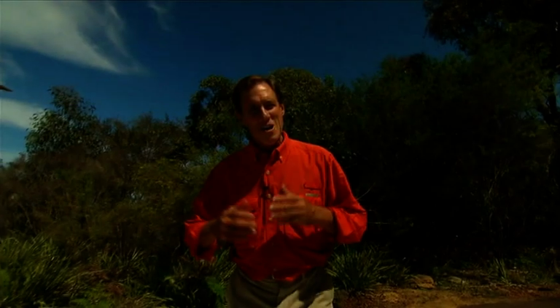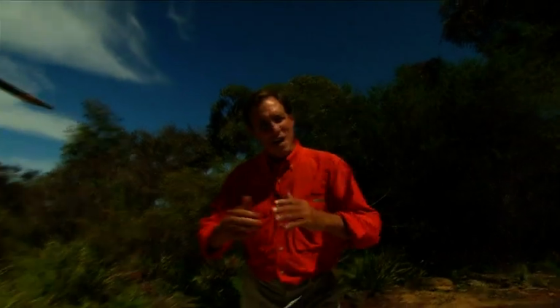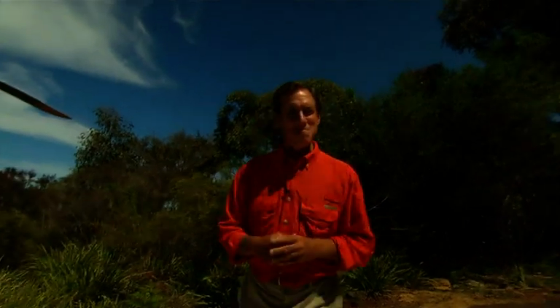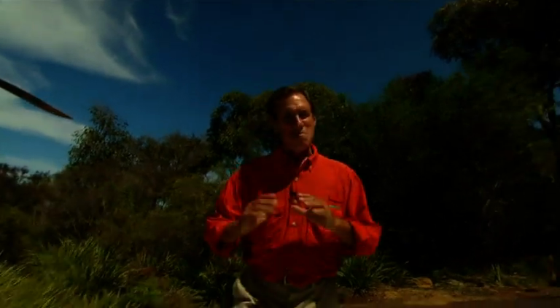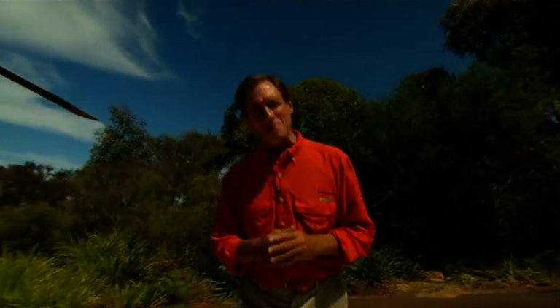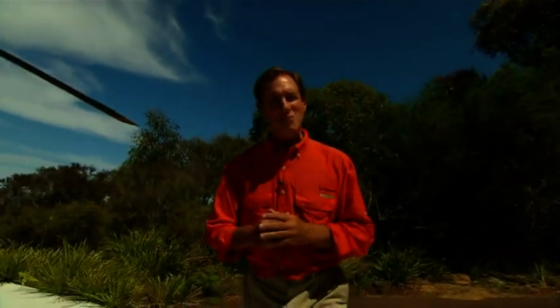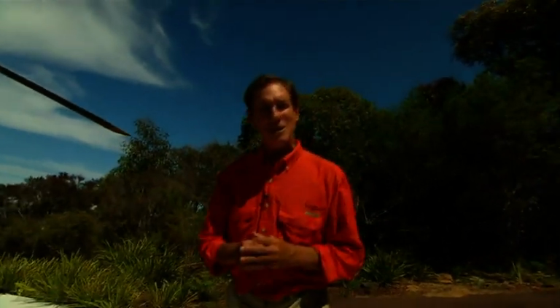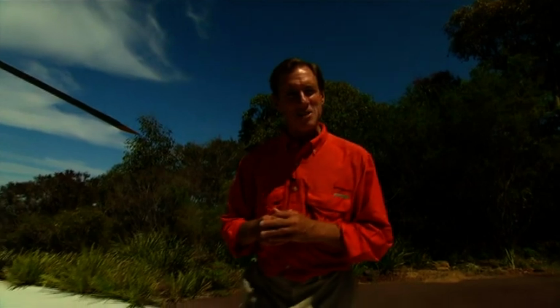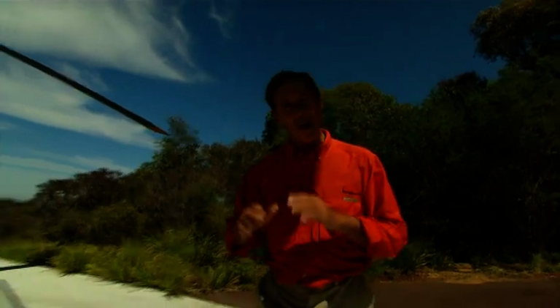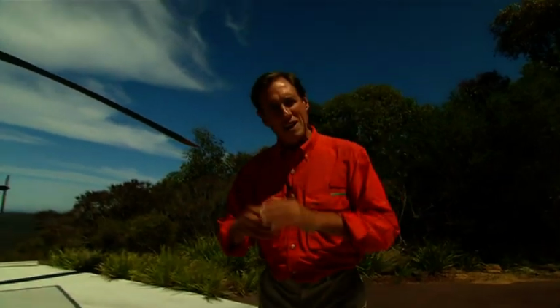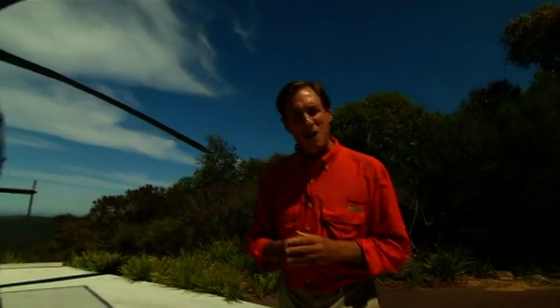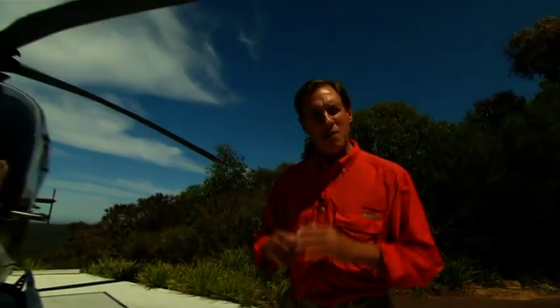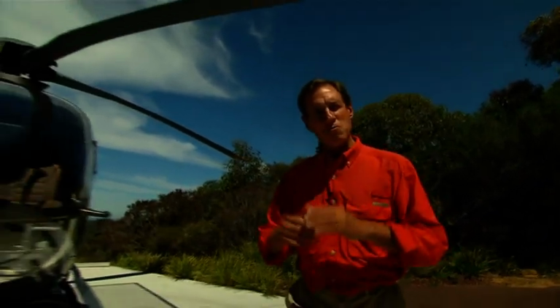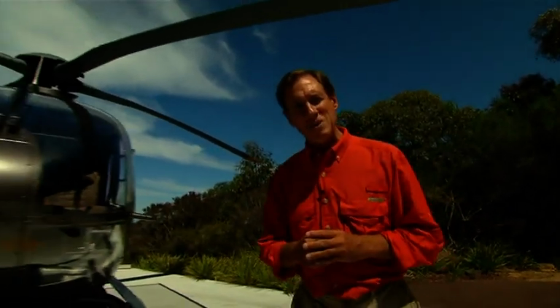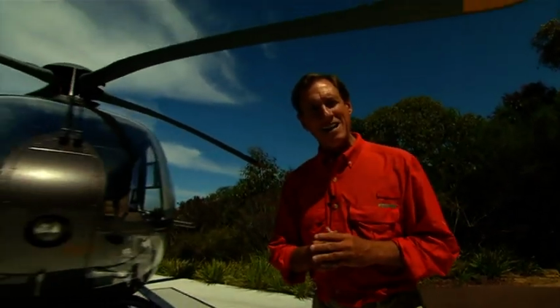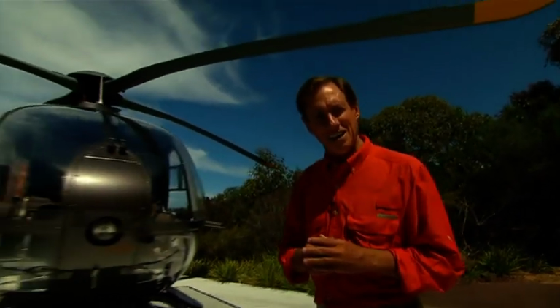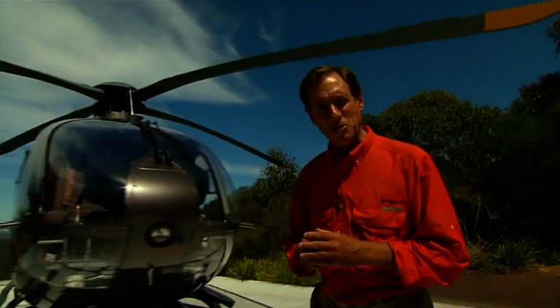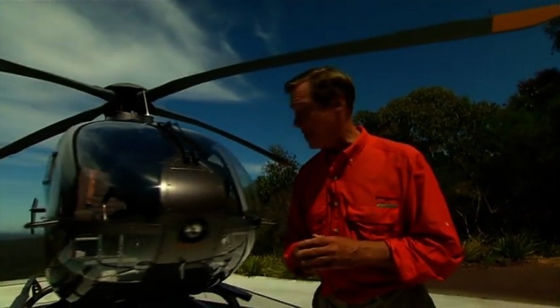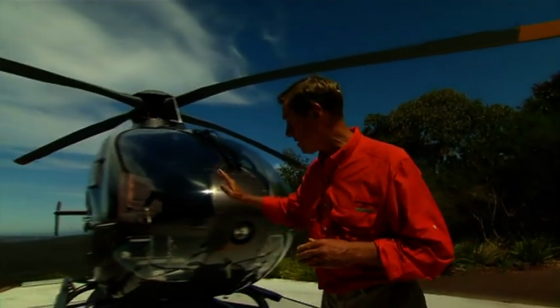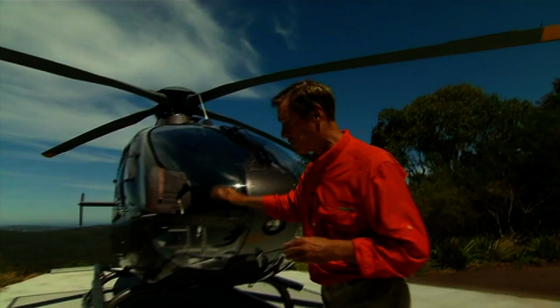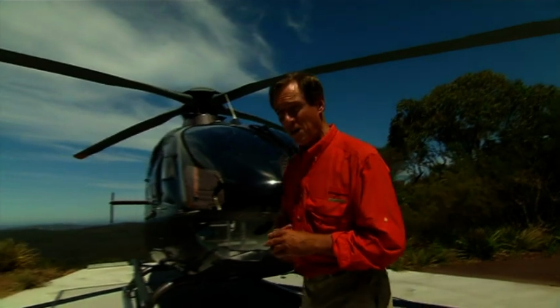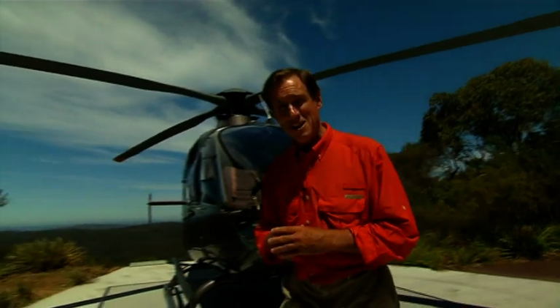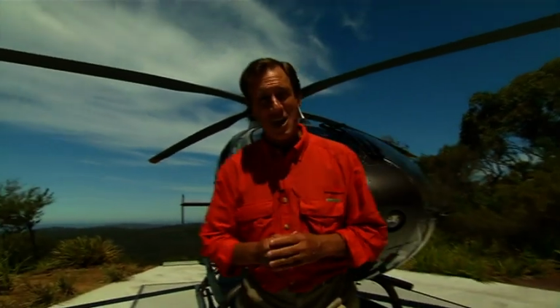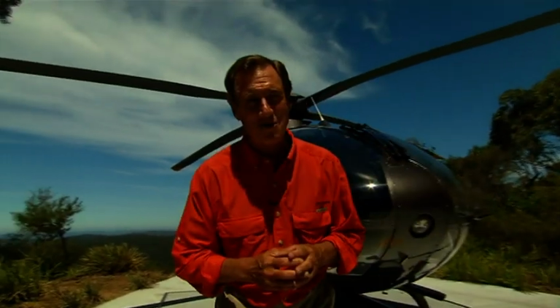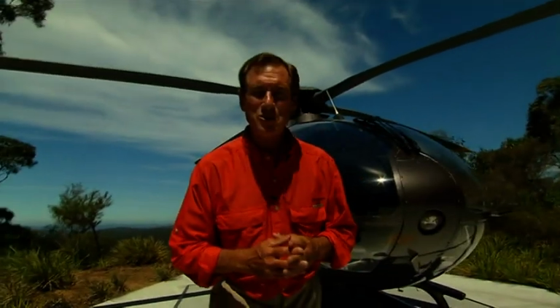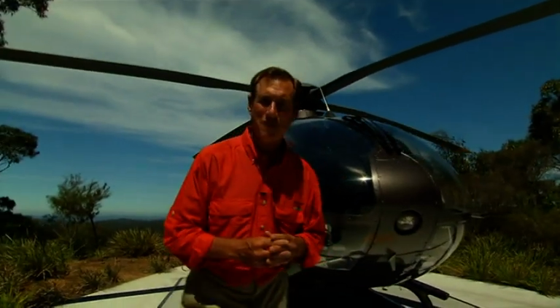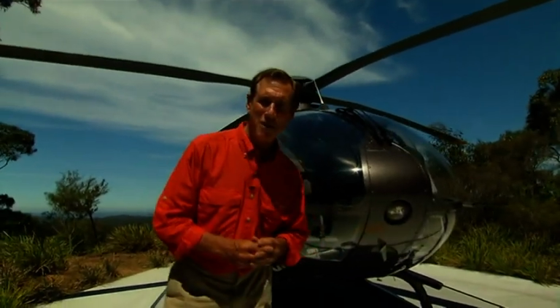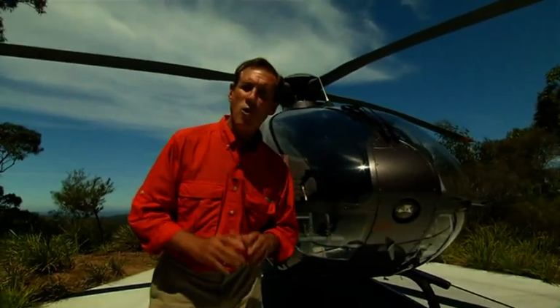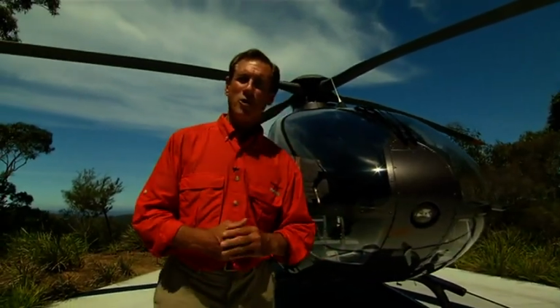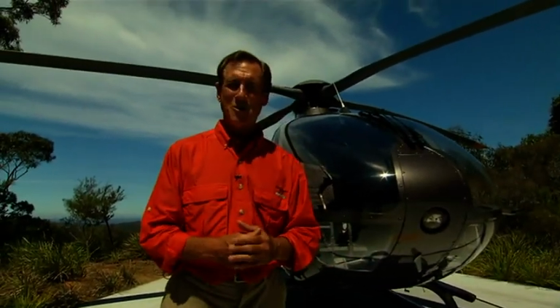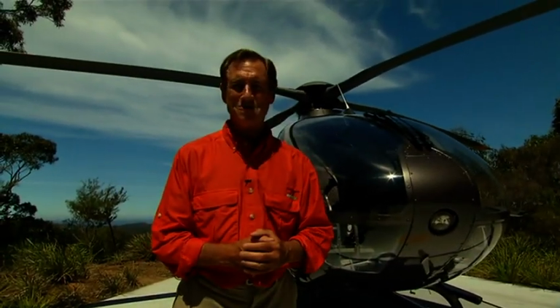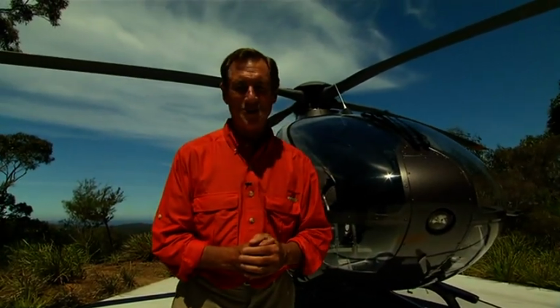Now for some remarkable Australian landscapes, rarely seen by man. They're in remote and inaccessible destinations and the photographer has had to use a helicopter to photograph them. Welcome to the works of Richard Green.